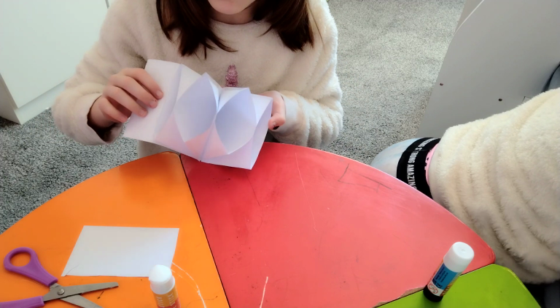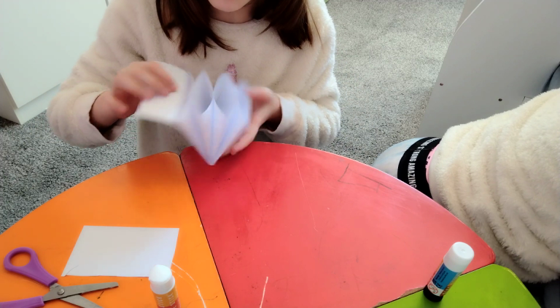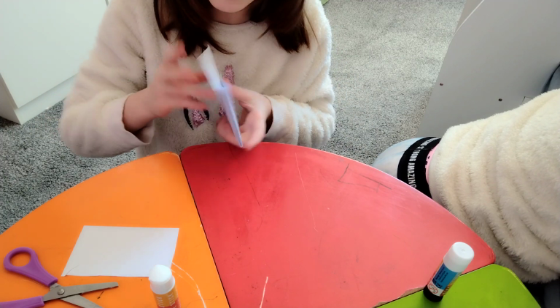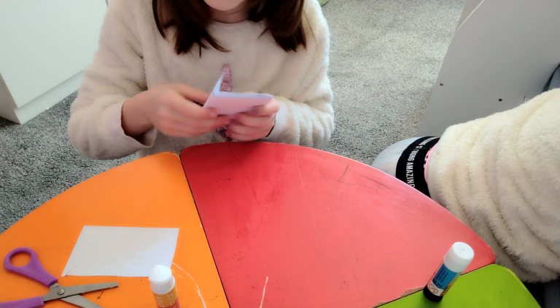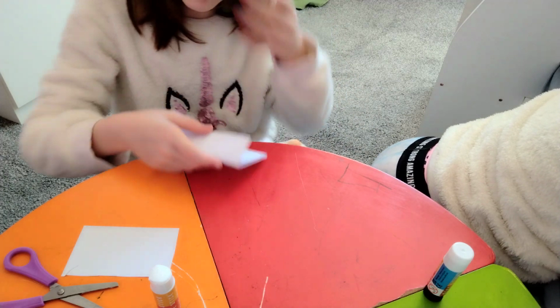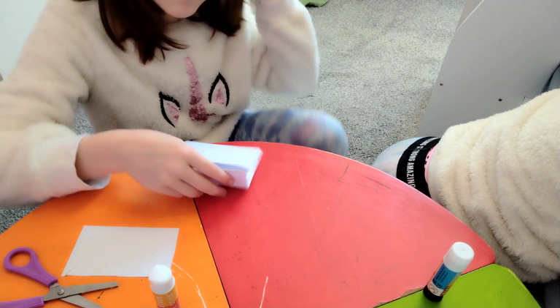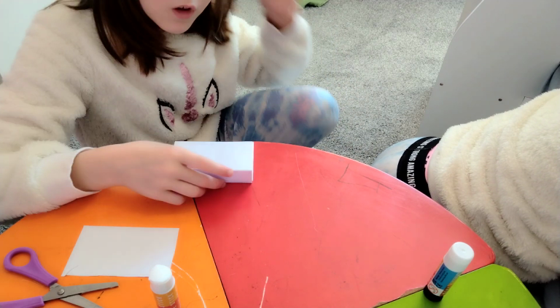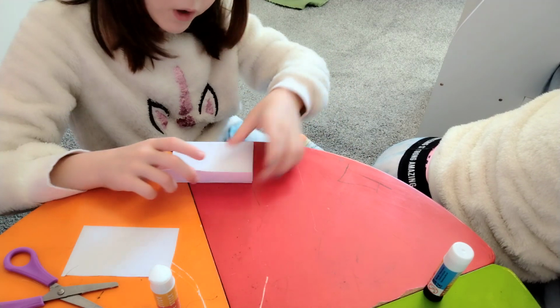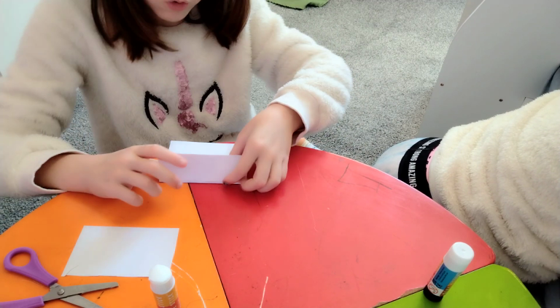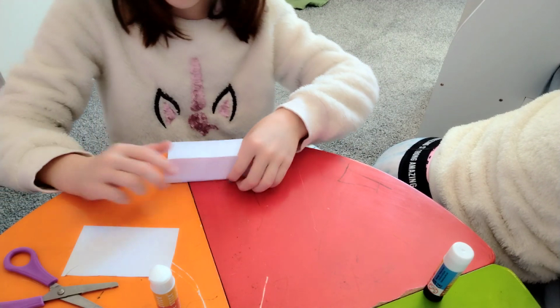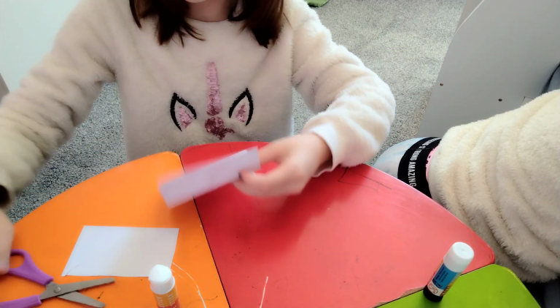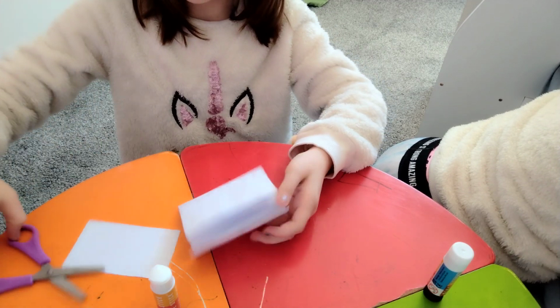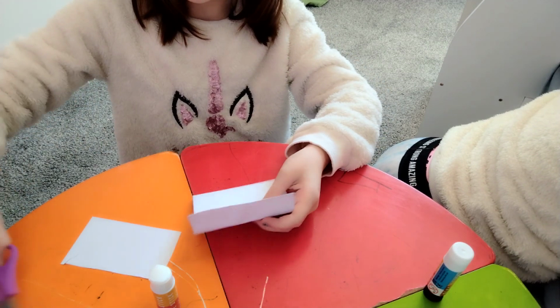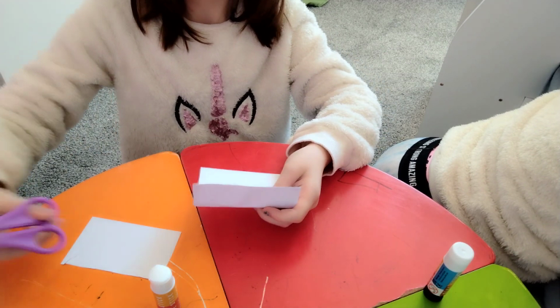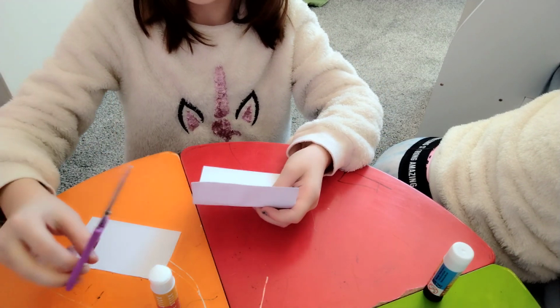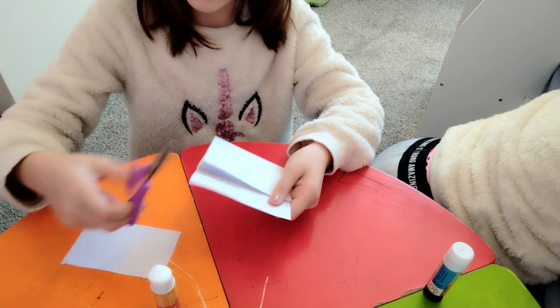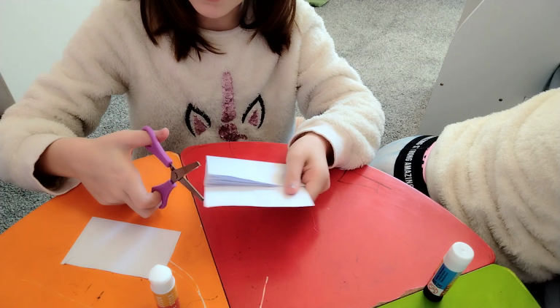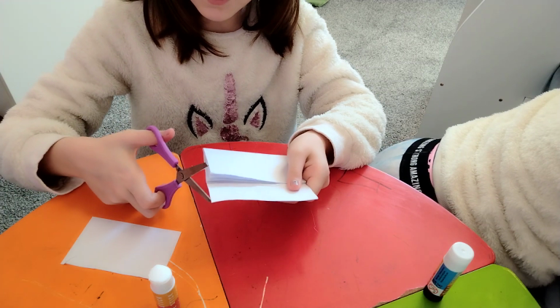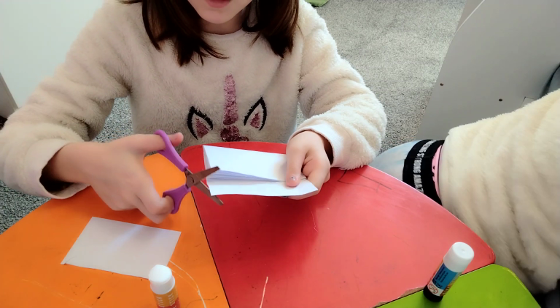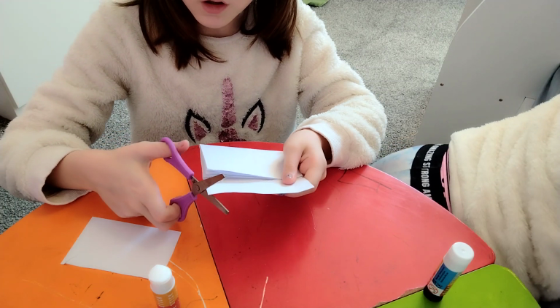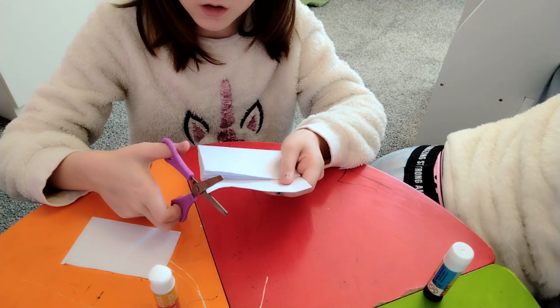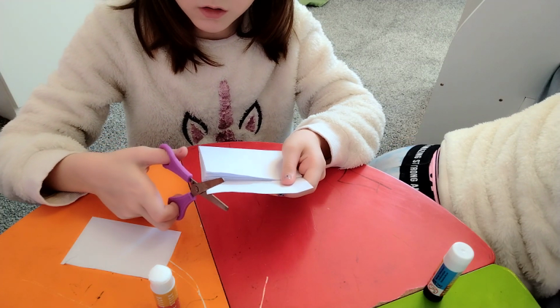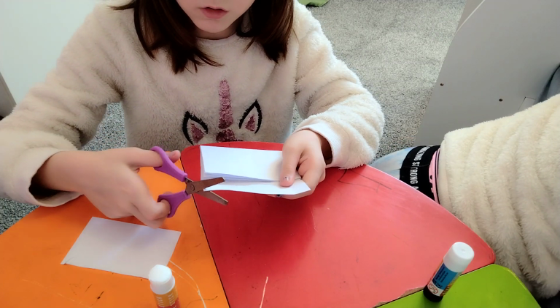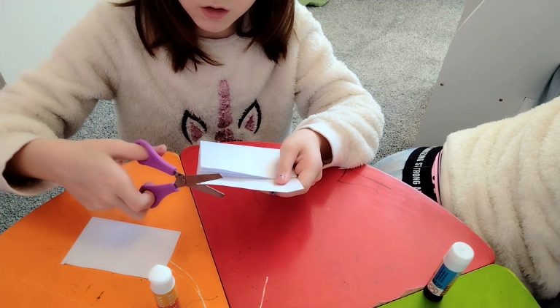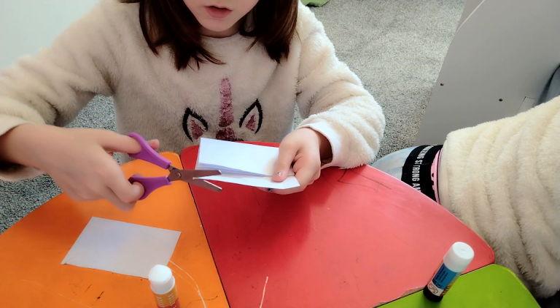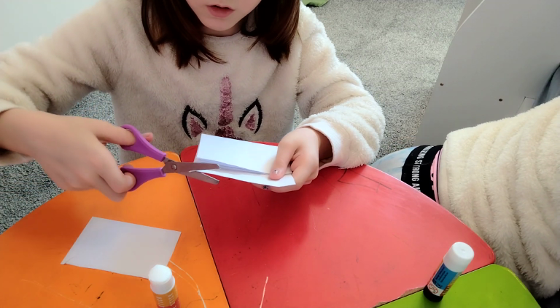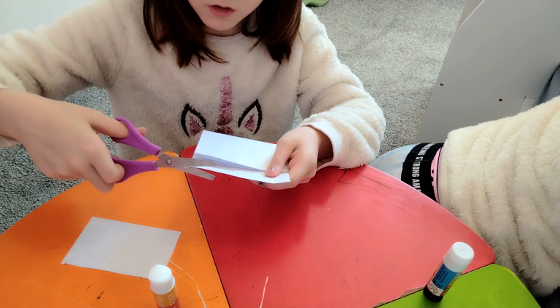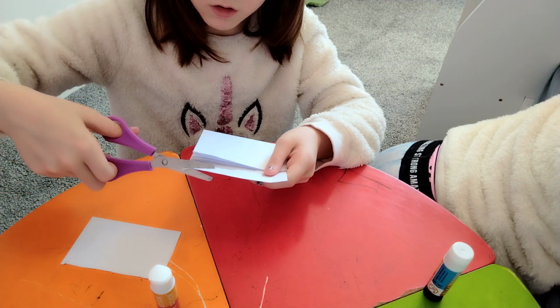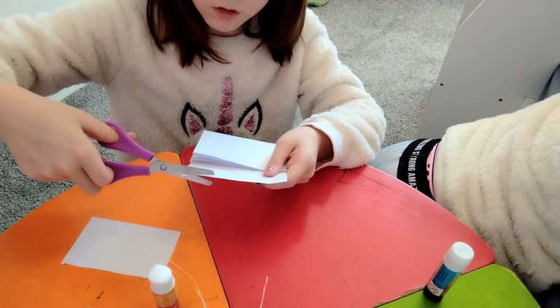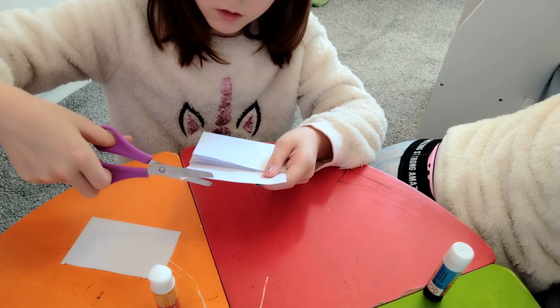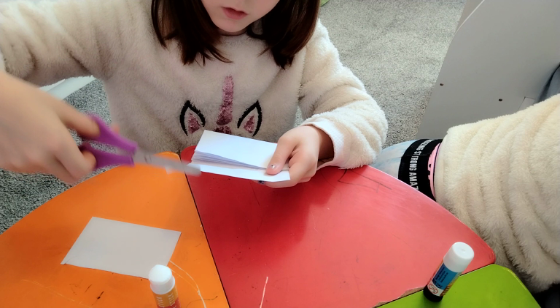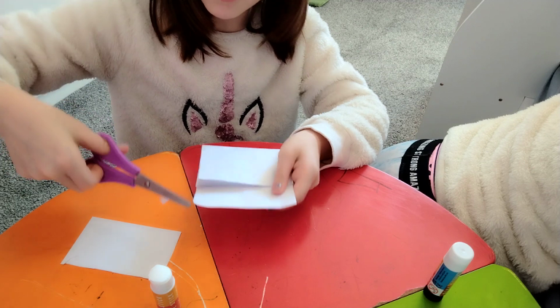You're almost done. Get your scissors and cut it so it's like this — like that.